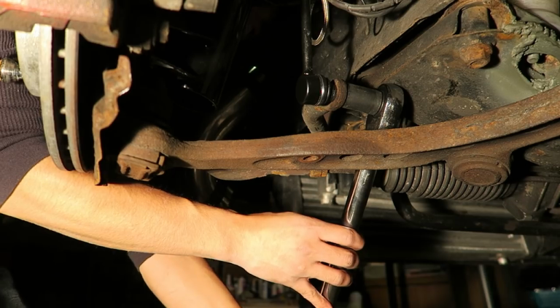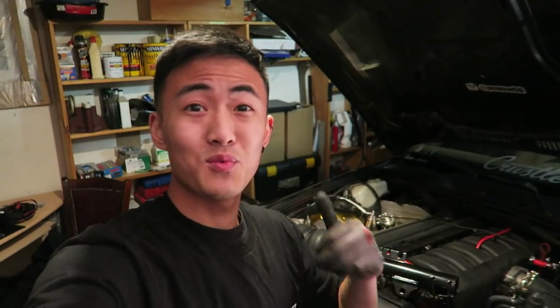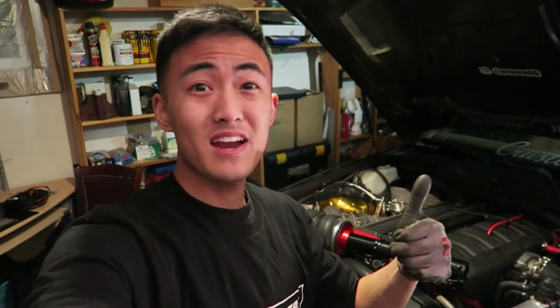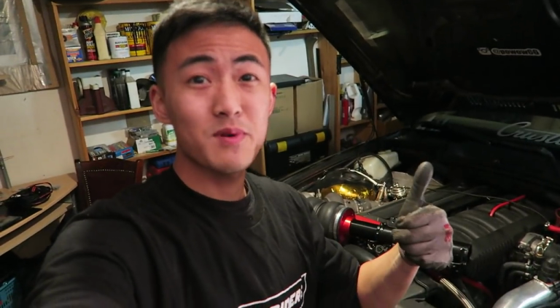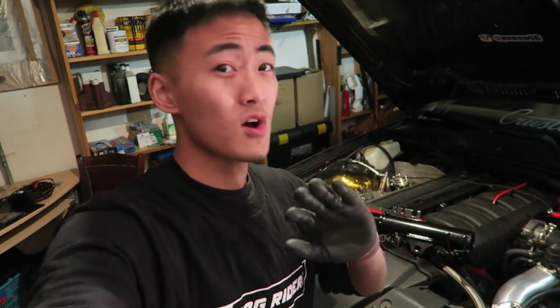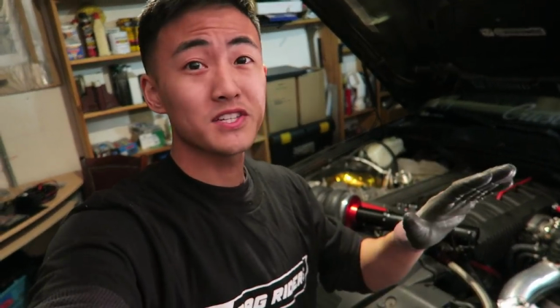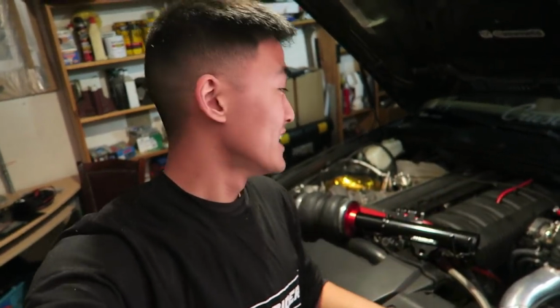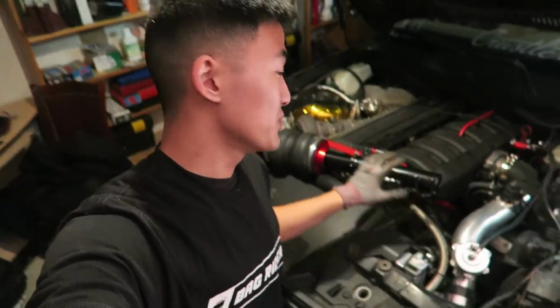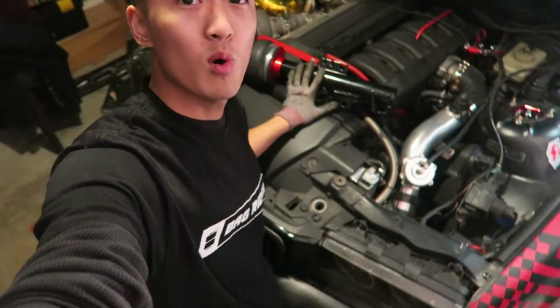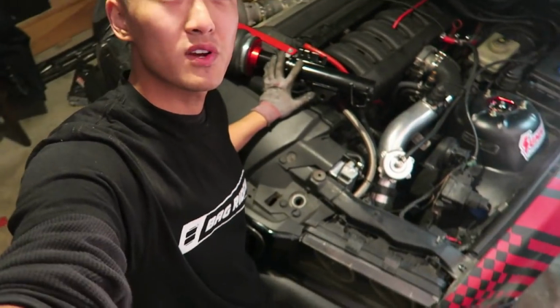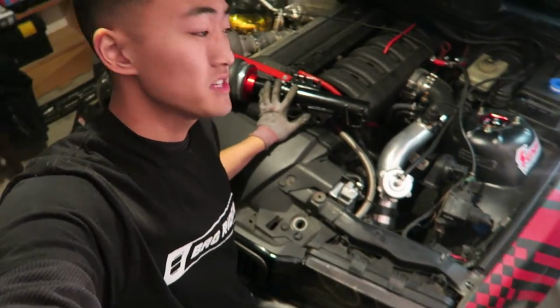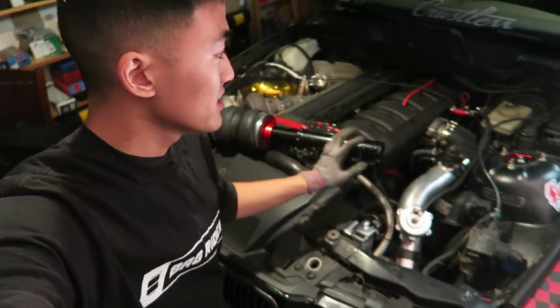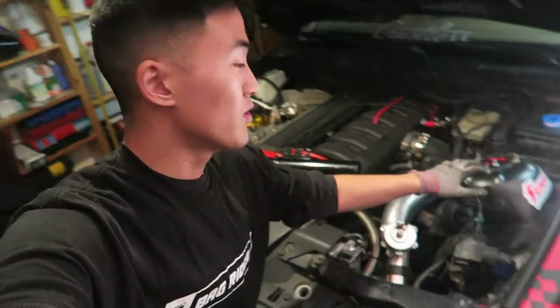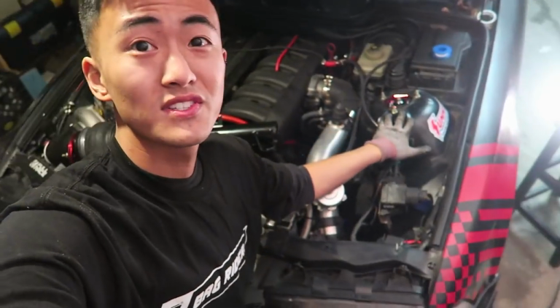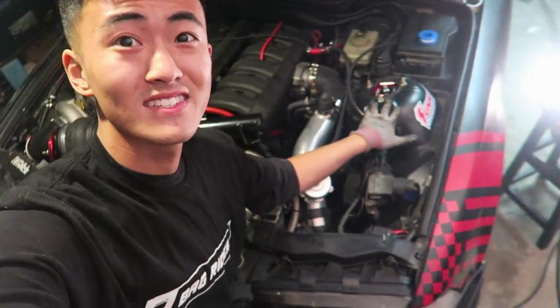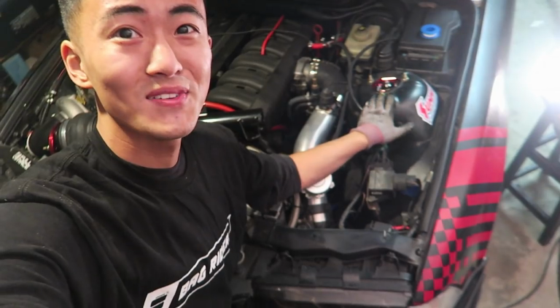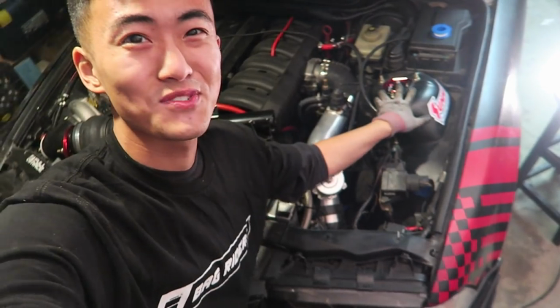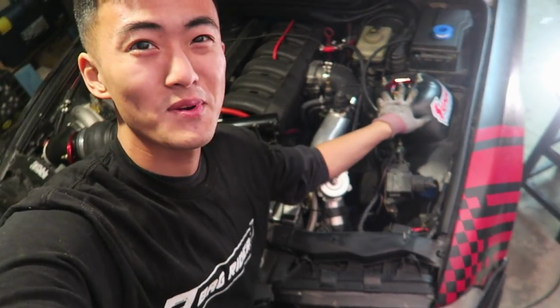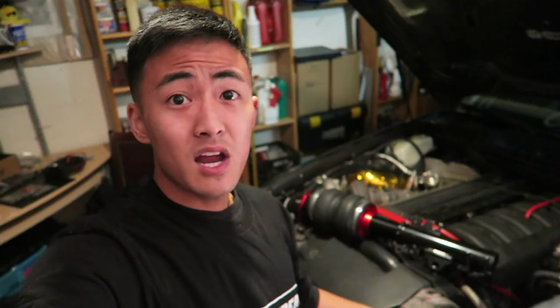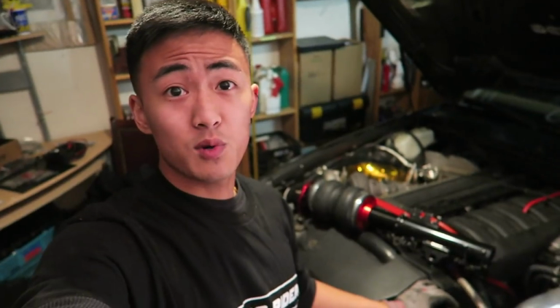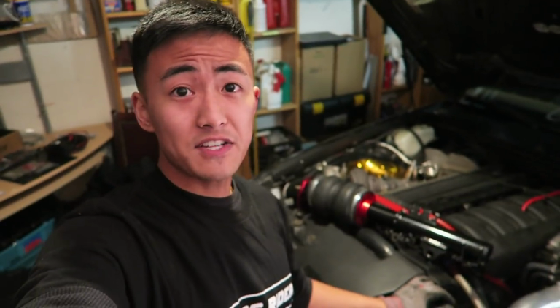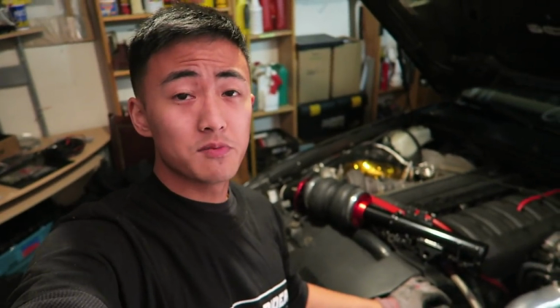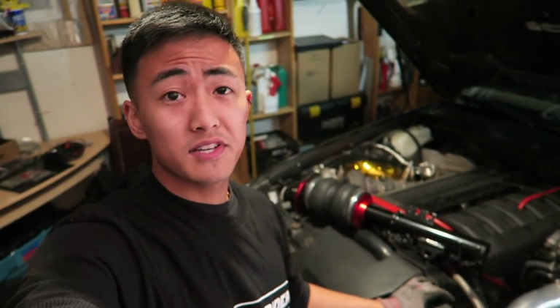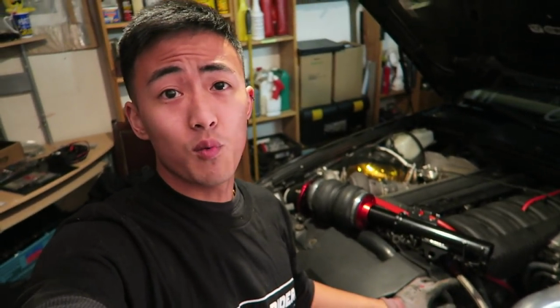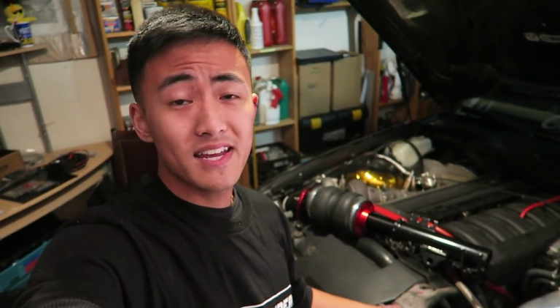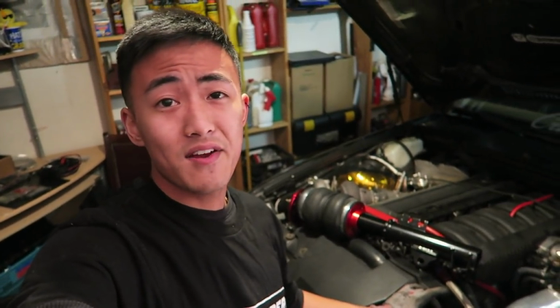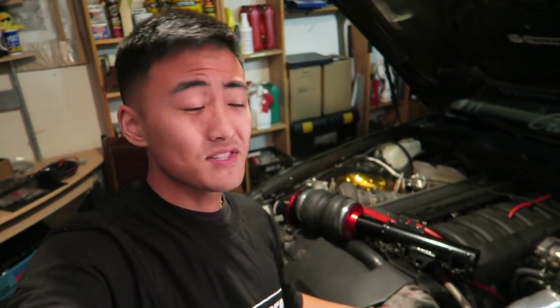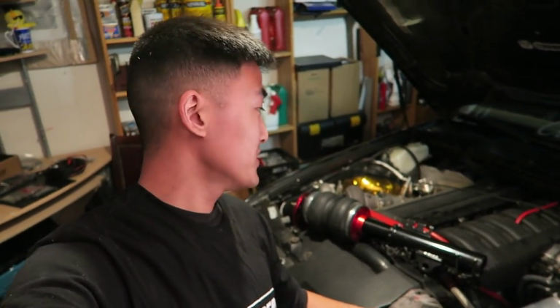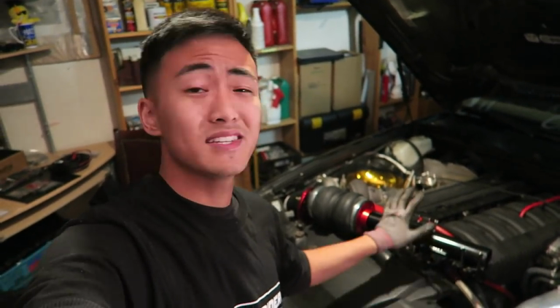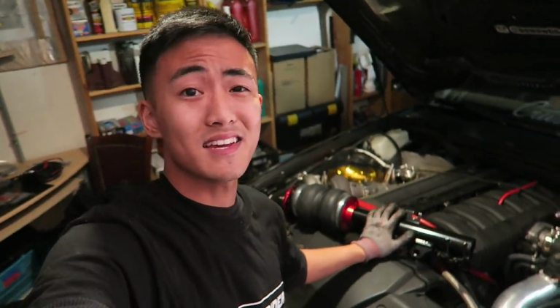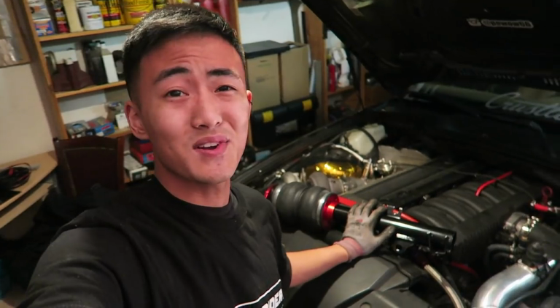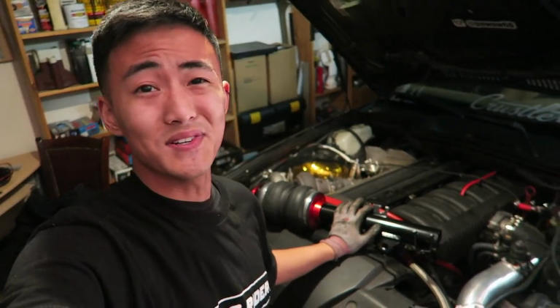The rear air springs are all set, and we've got one strut left. One strut is already installed — looks very pretty. We're going to fast forward to tomorrow to get to the wiring and the air lines, so you don't have to watch the second strut being installed.